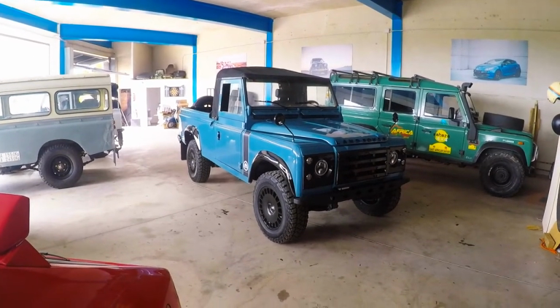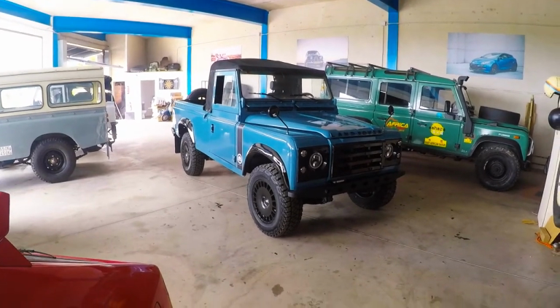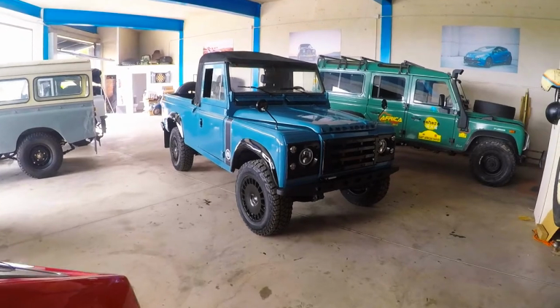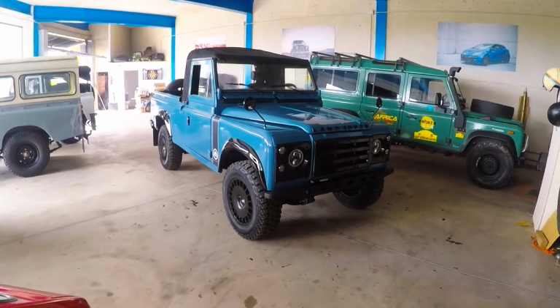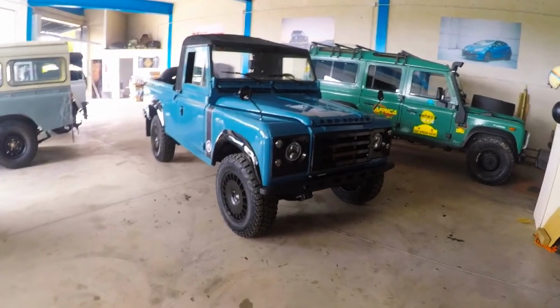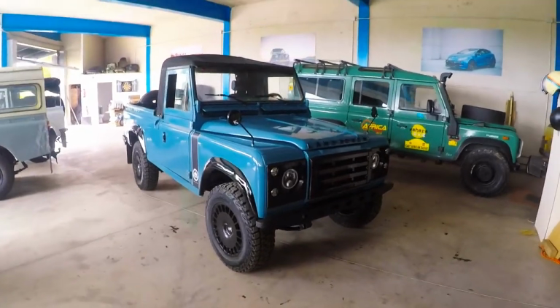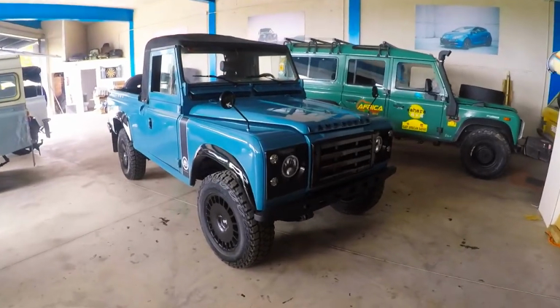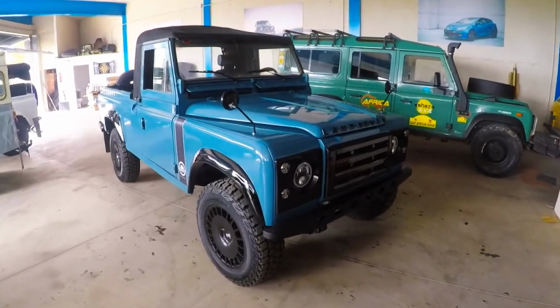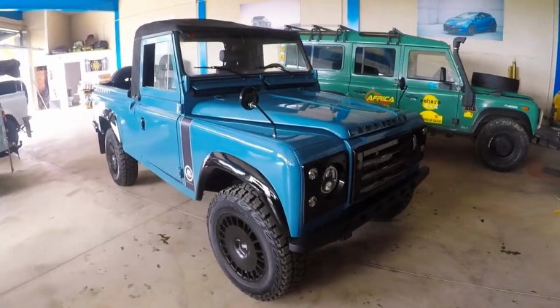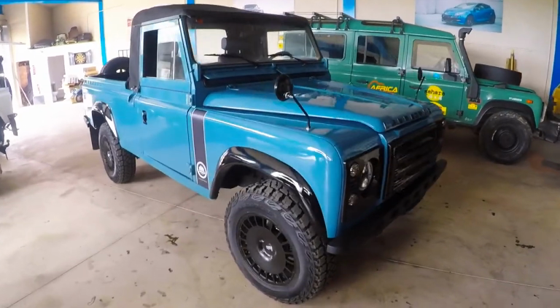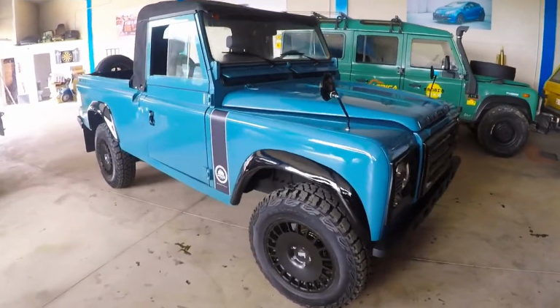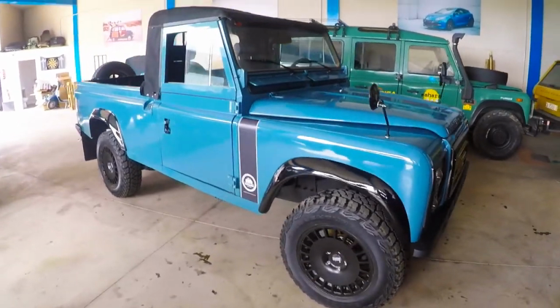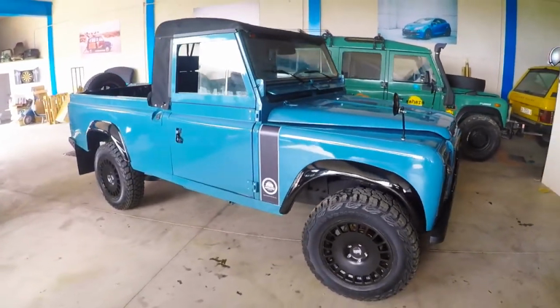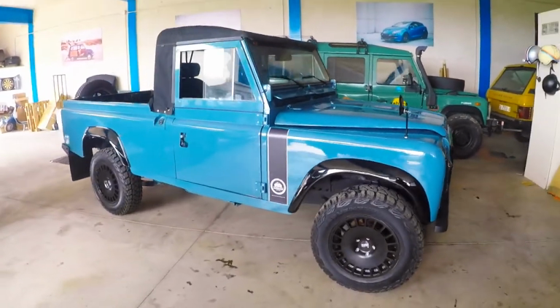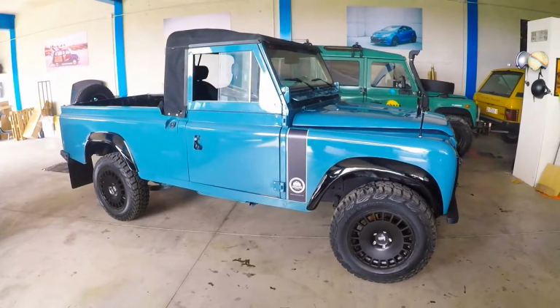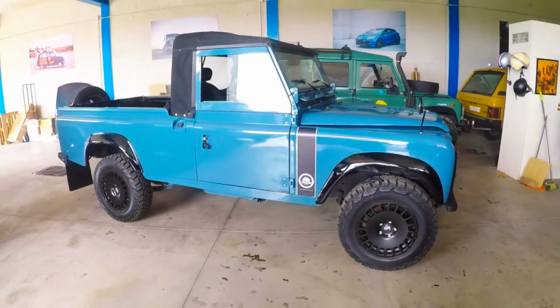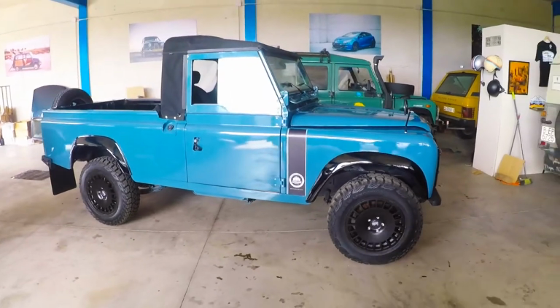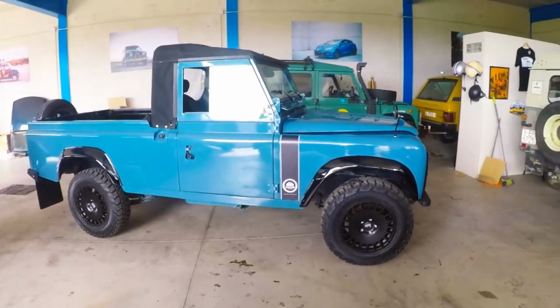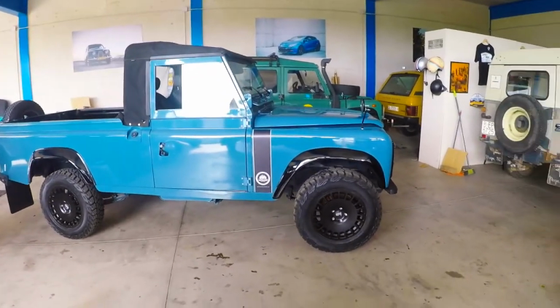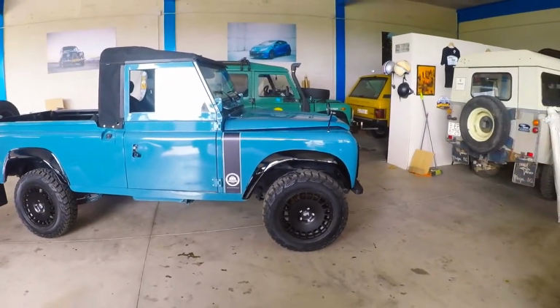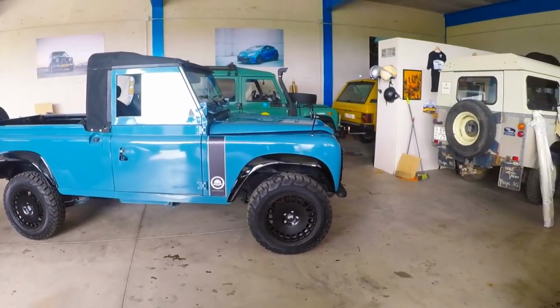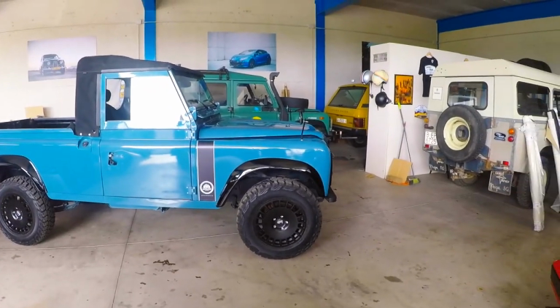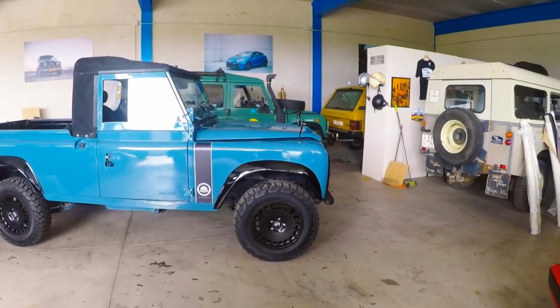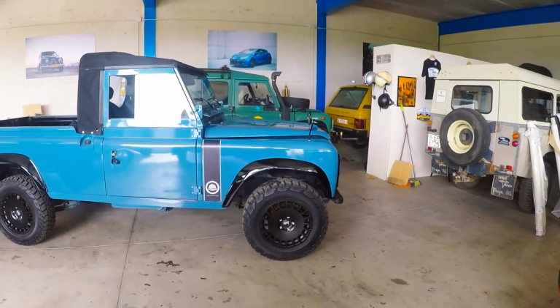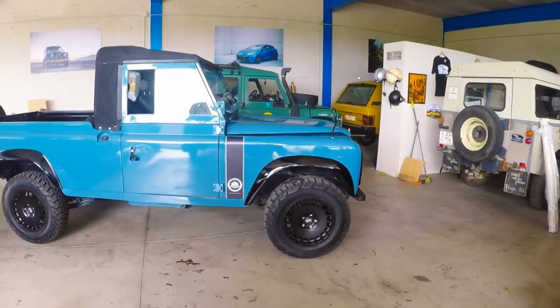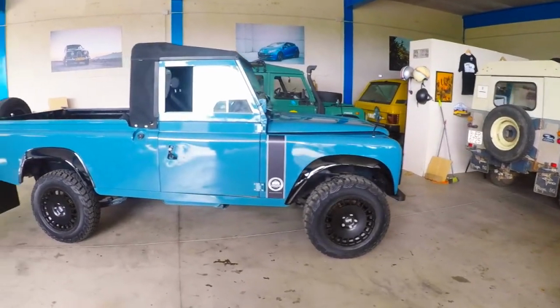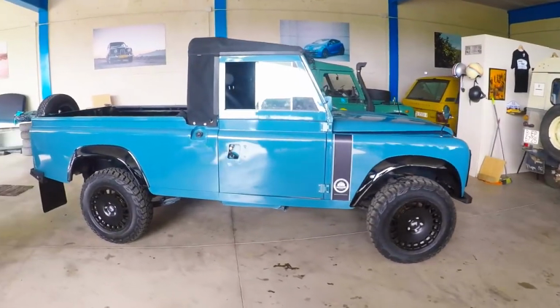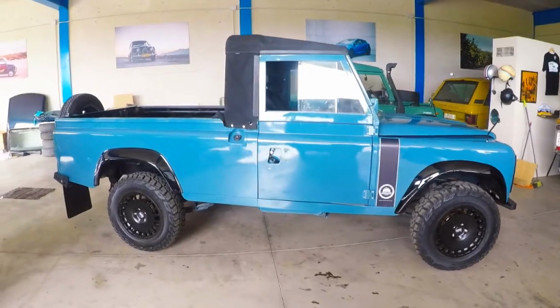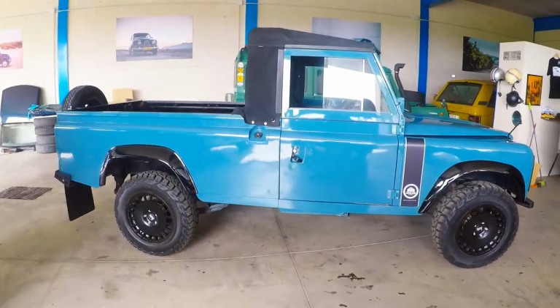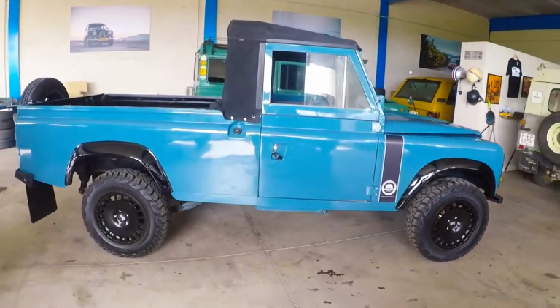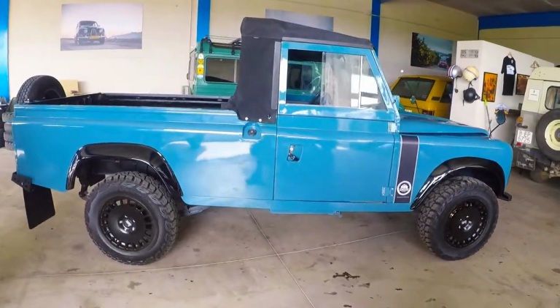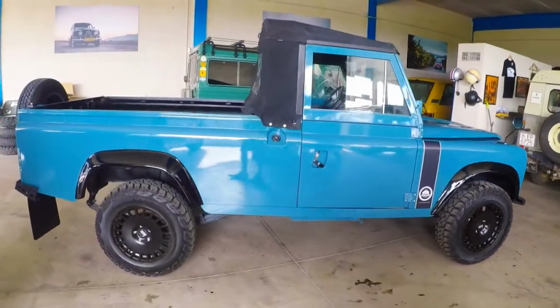This is a brief walk-around video of our 1989 Land Rover Santana 2500 DL. This is a convertible pickup truck.